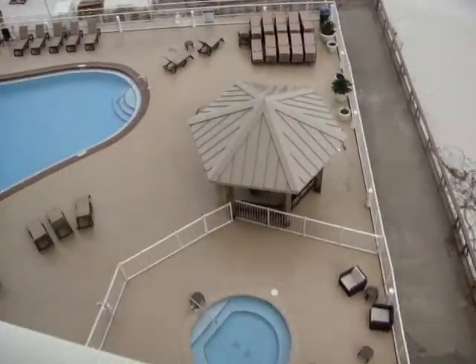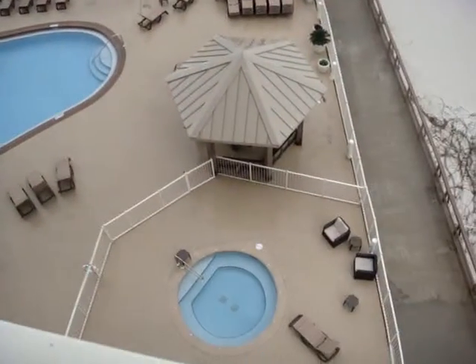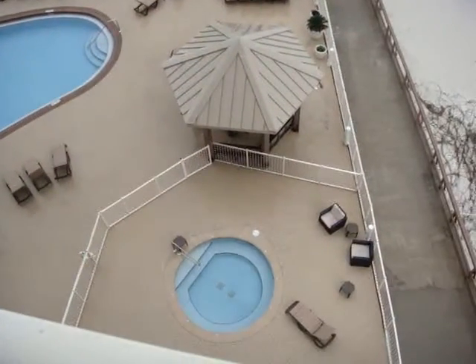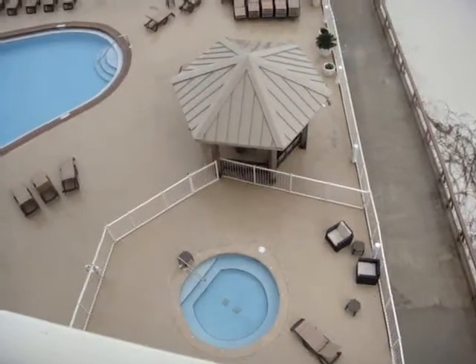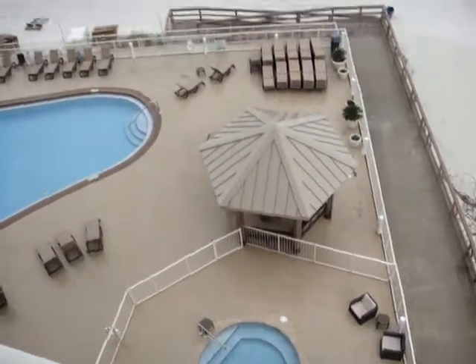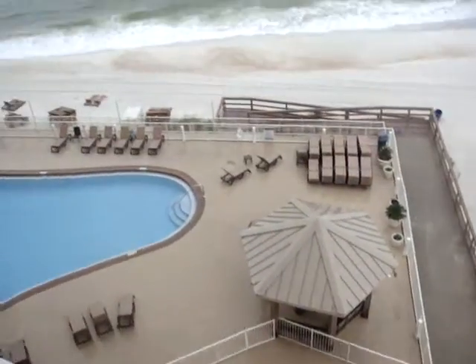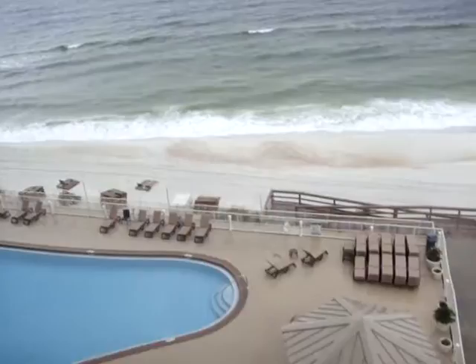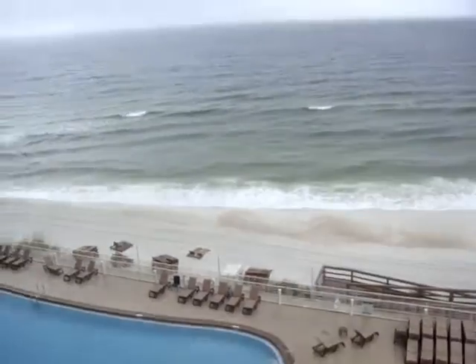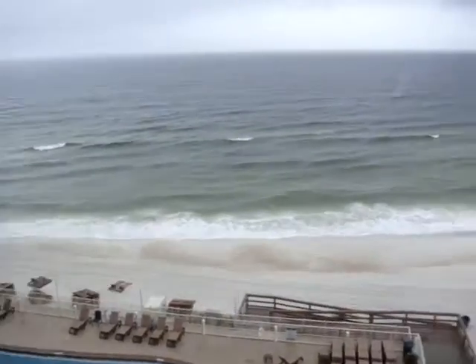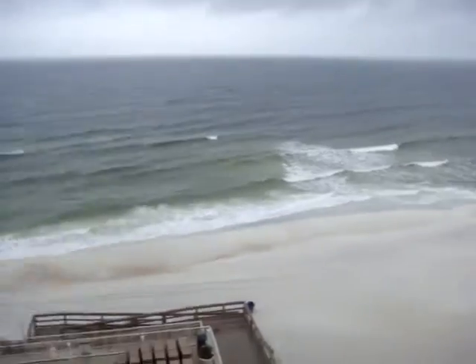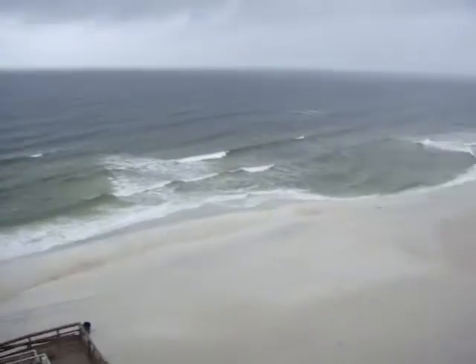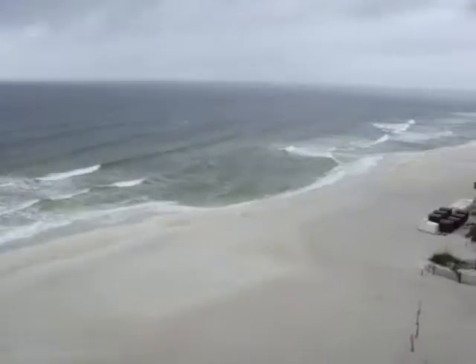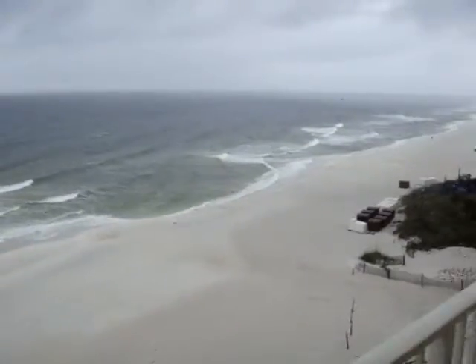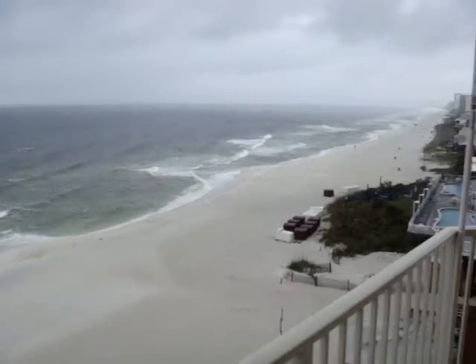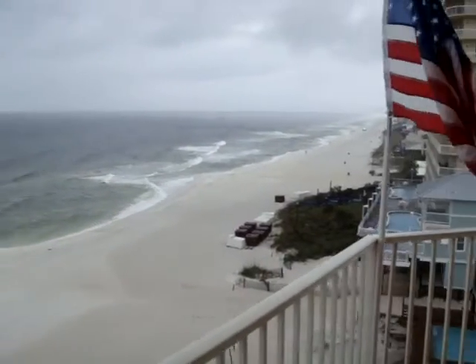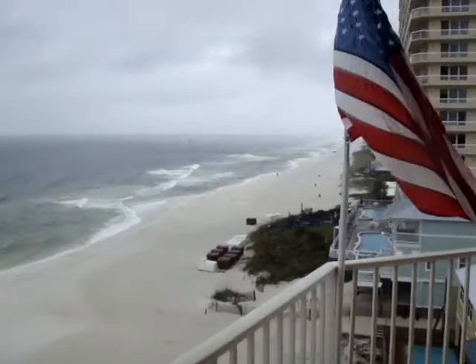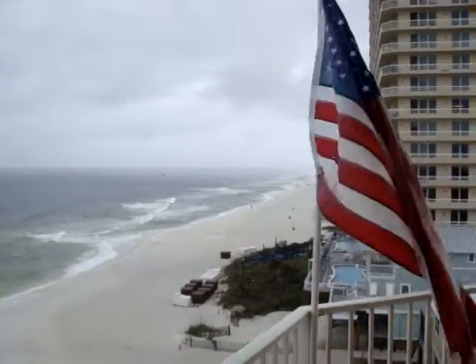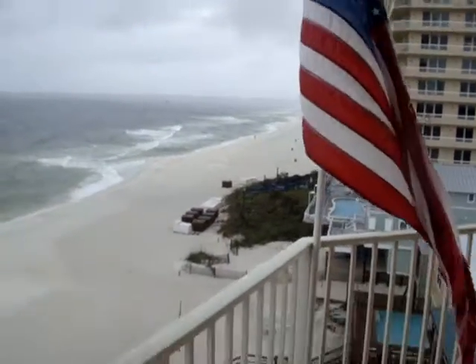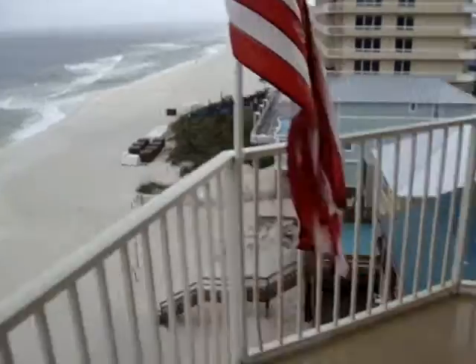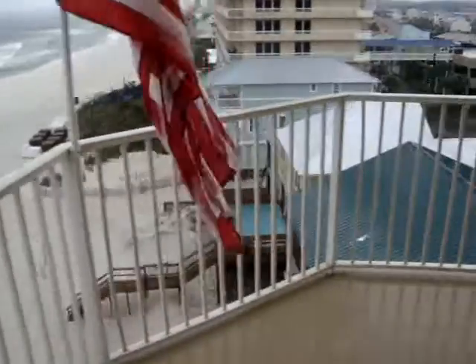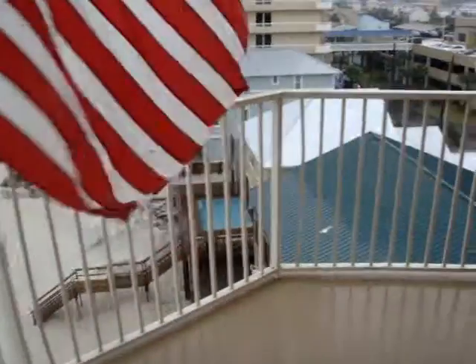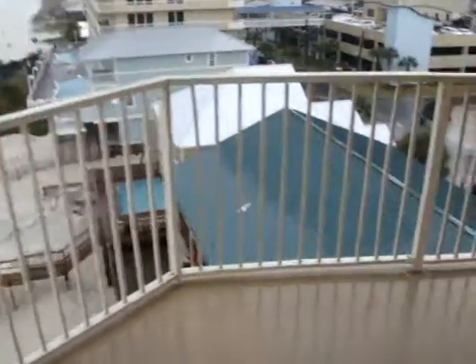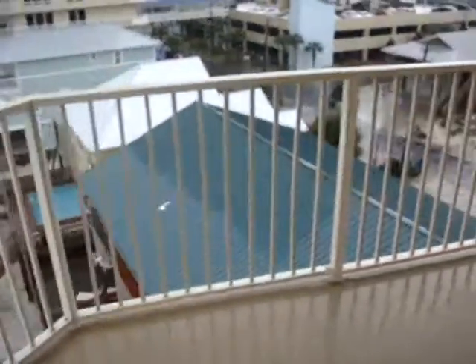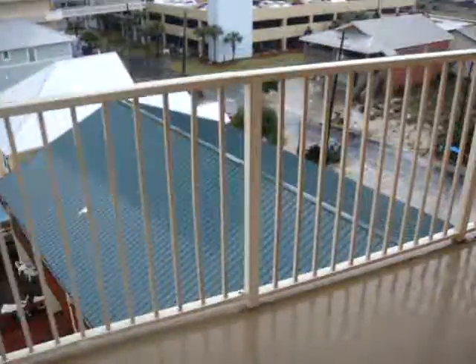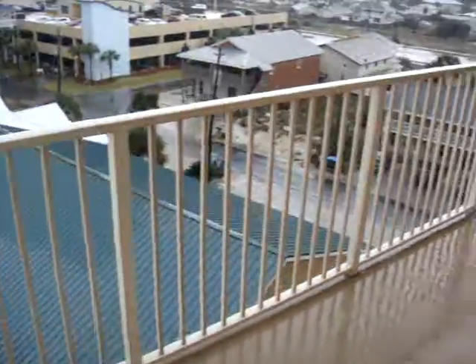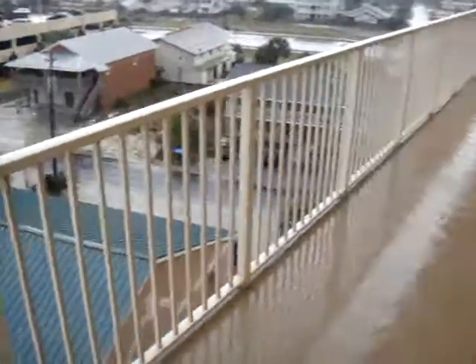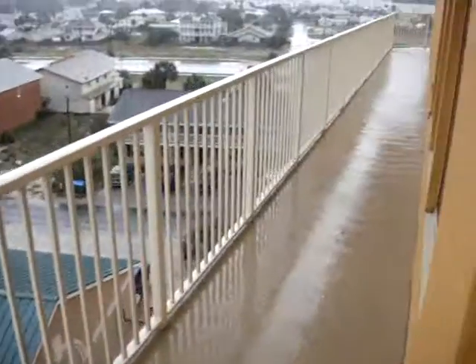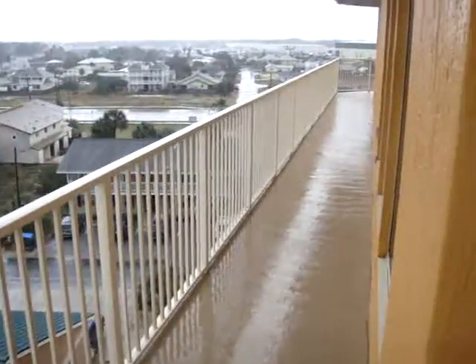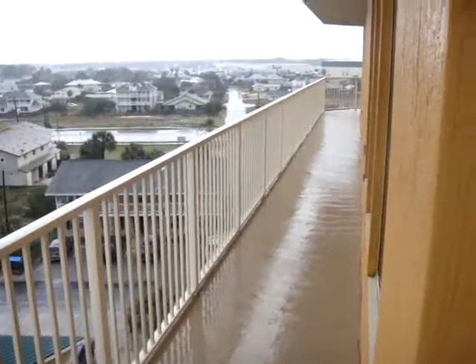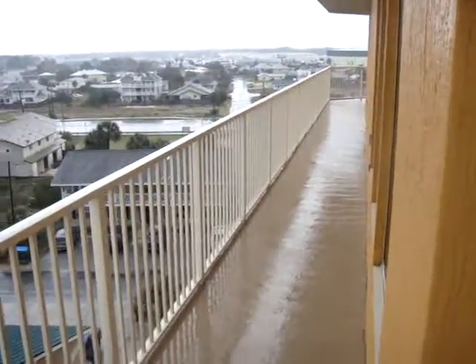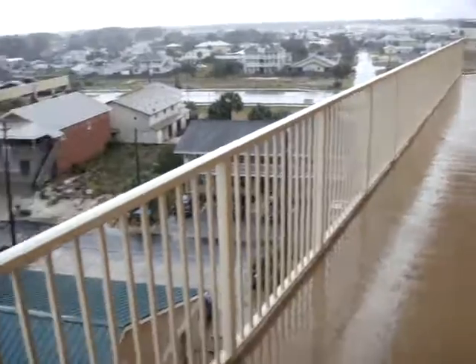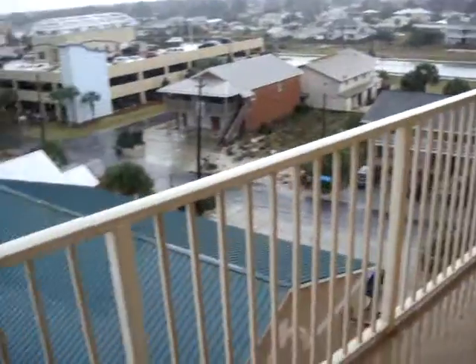Overlooking the pool deck and the hot tub. The balcony wraps all the way around to the front and the bedrooms, and you have a great view of the bay.